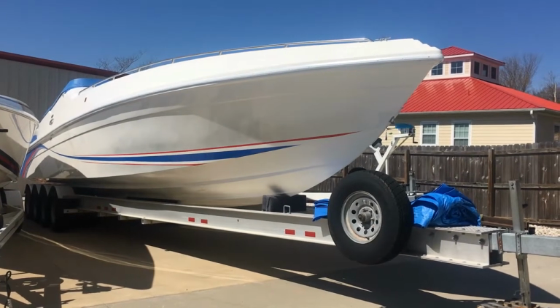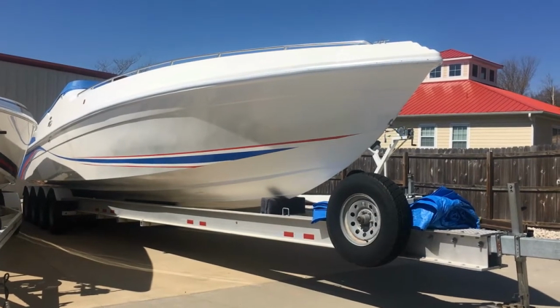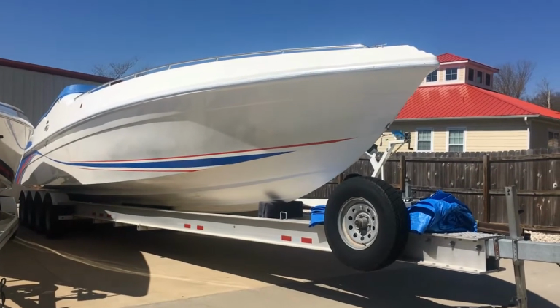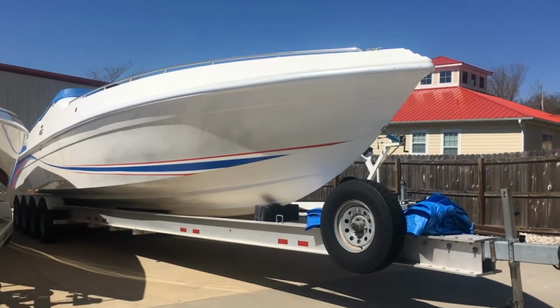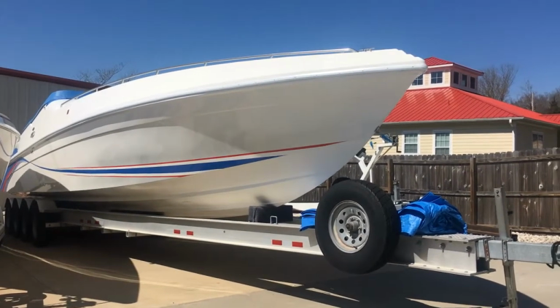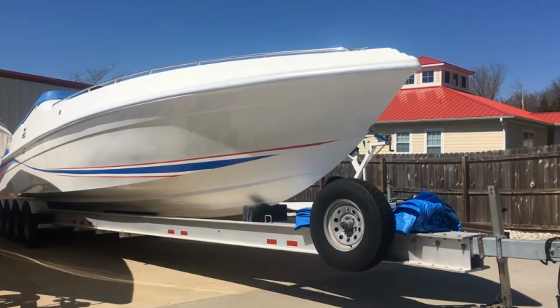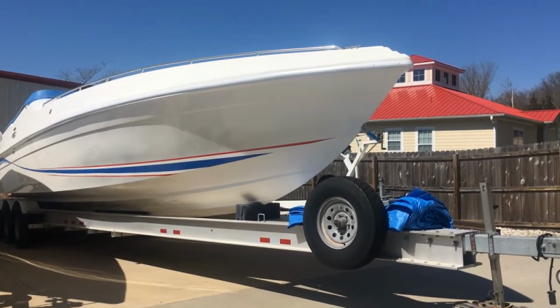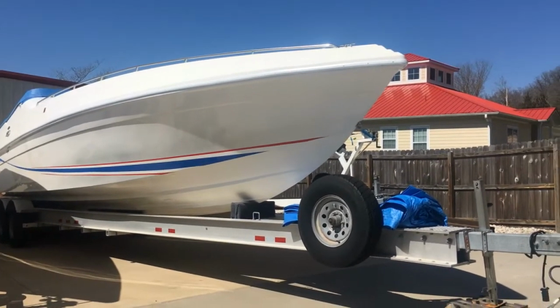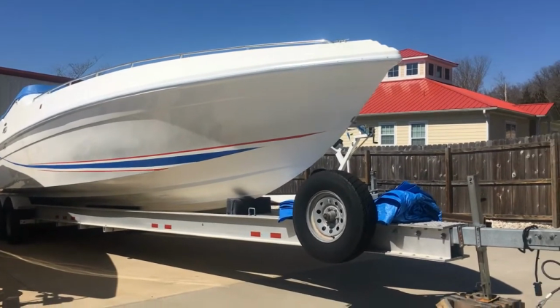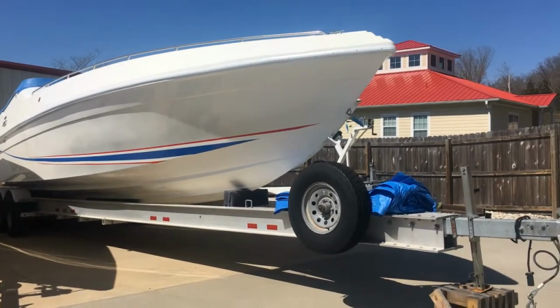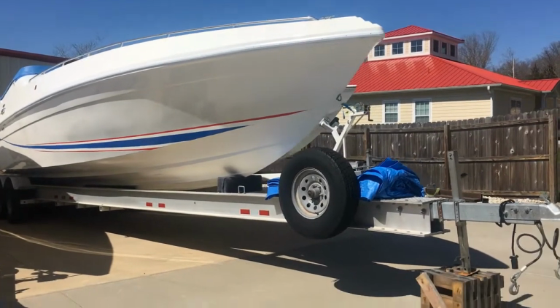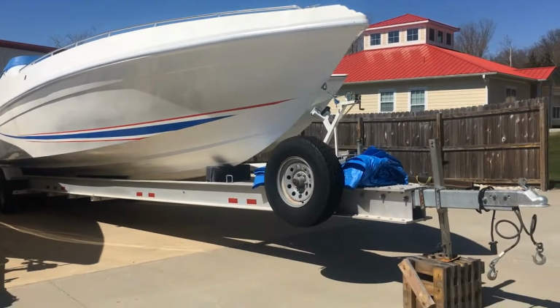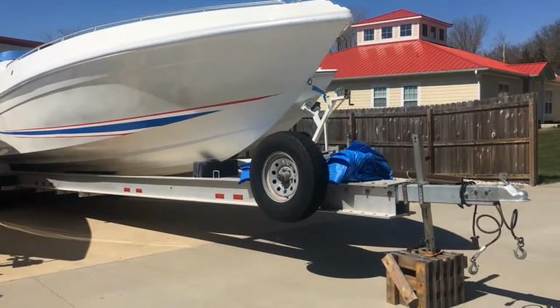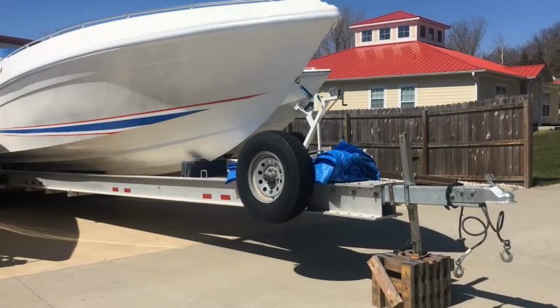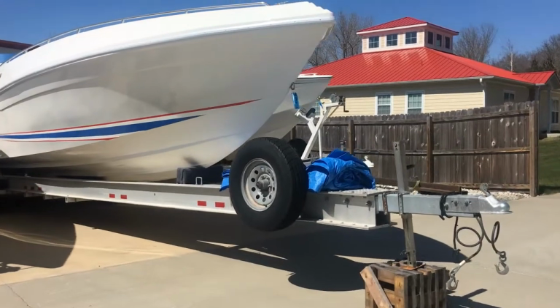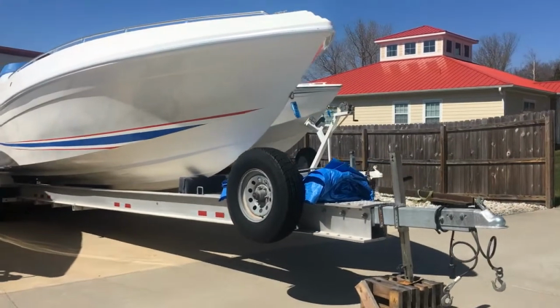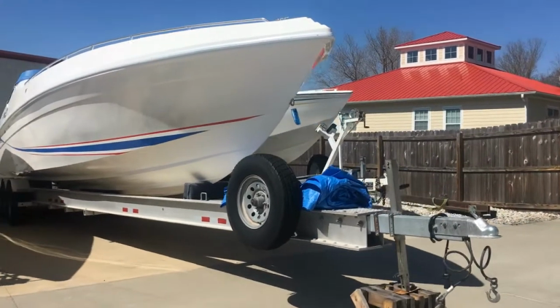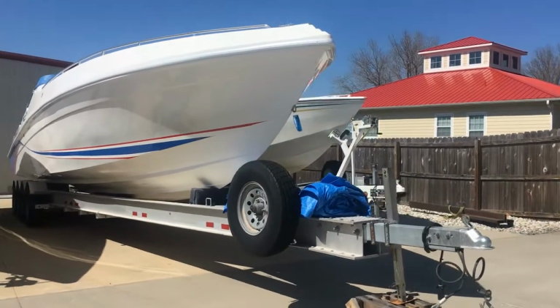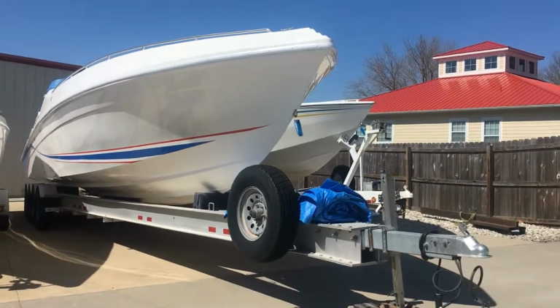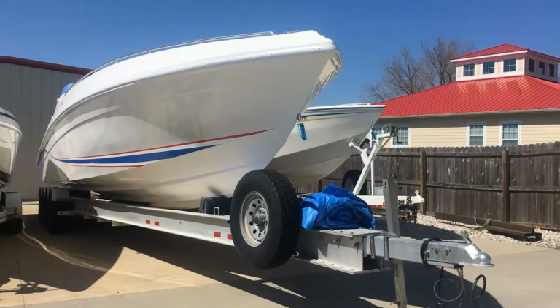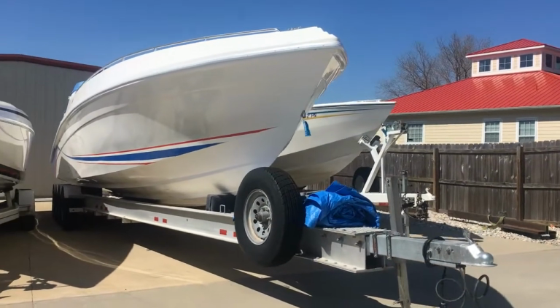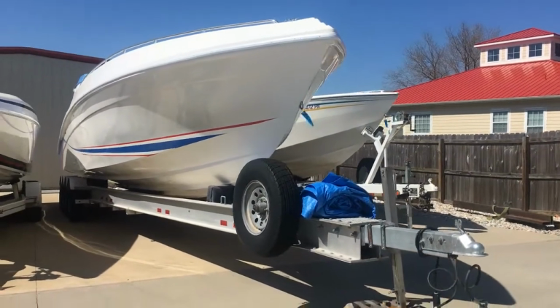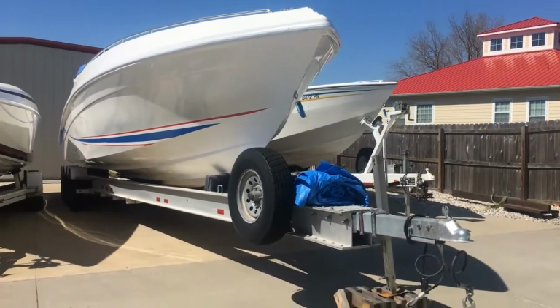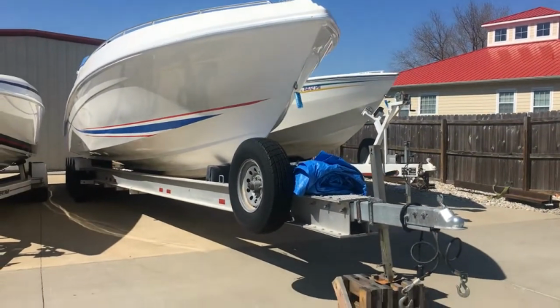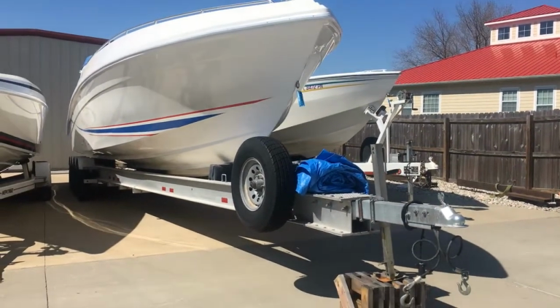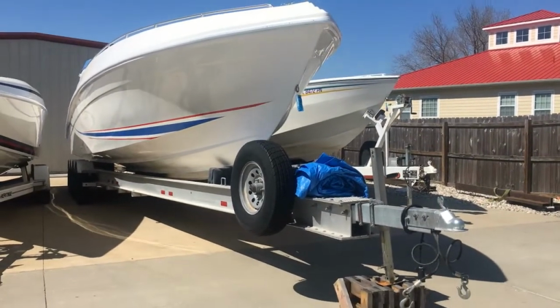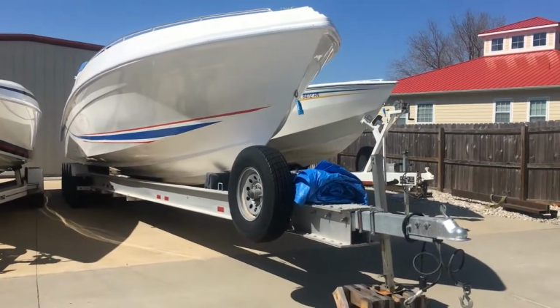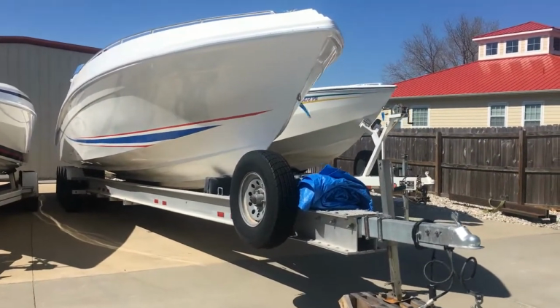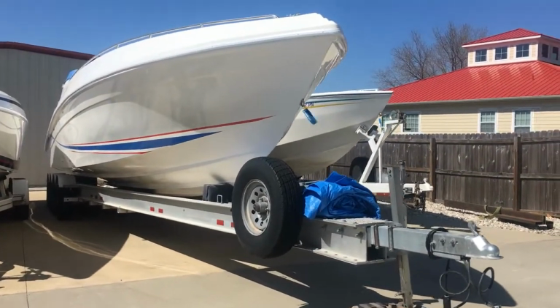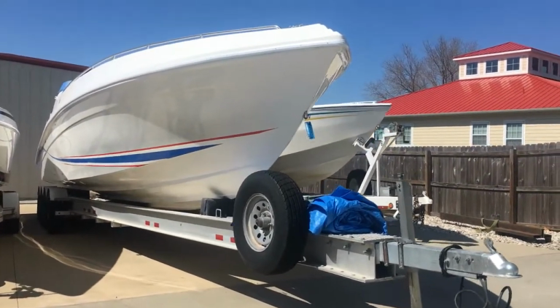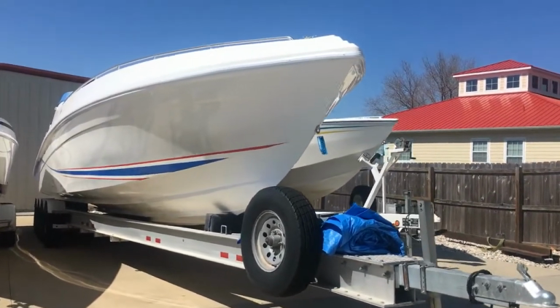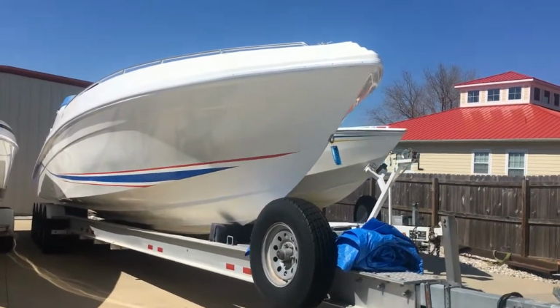Here is the 1997 Black Thunder. It comes on the trailer.